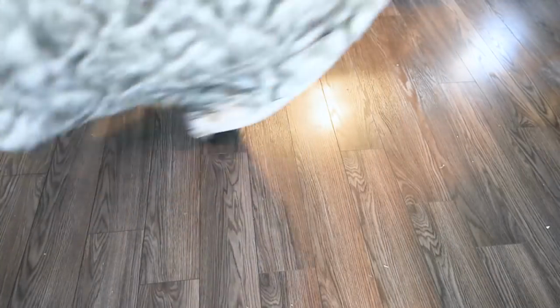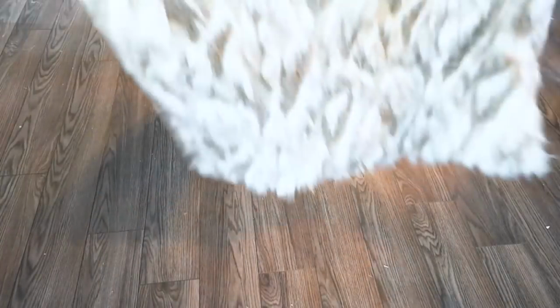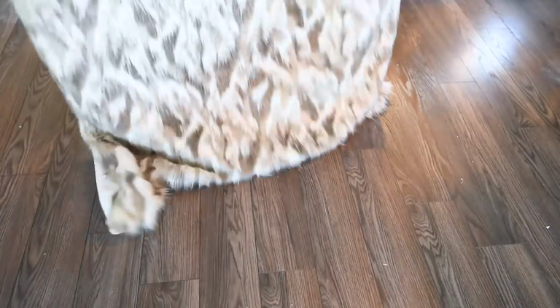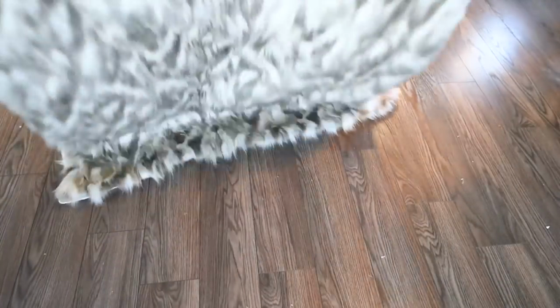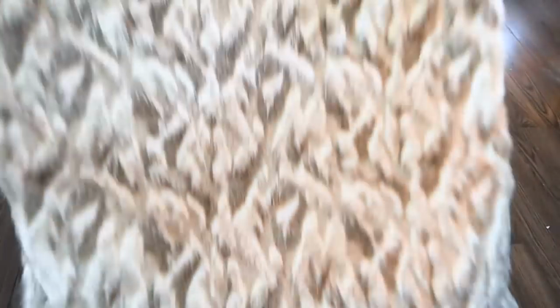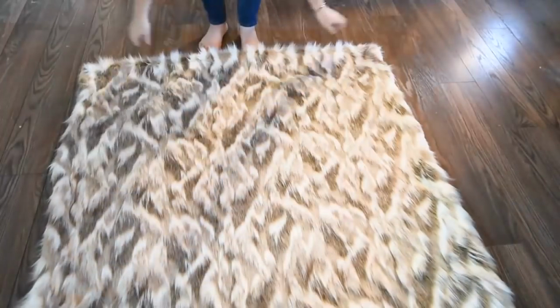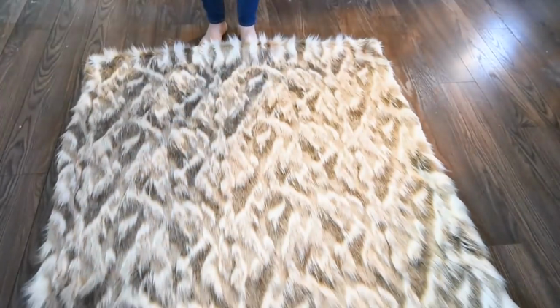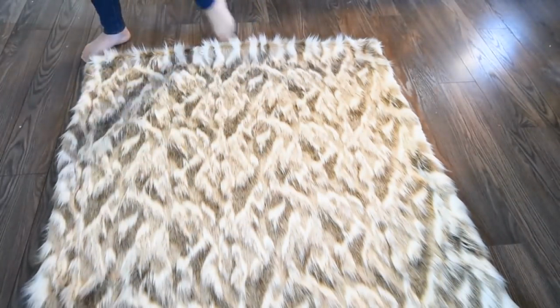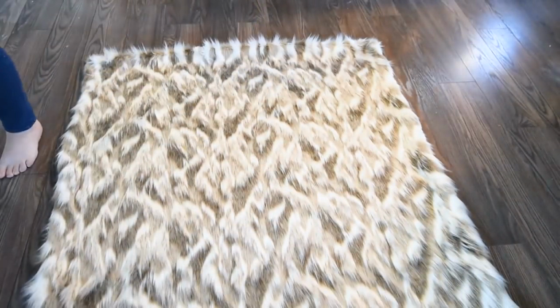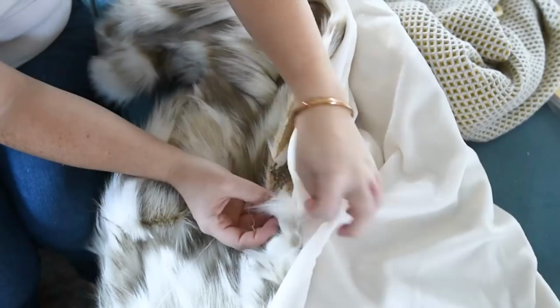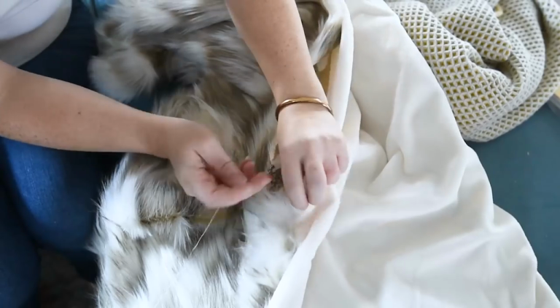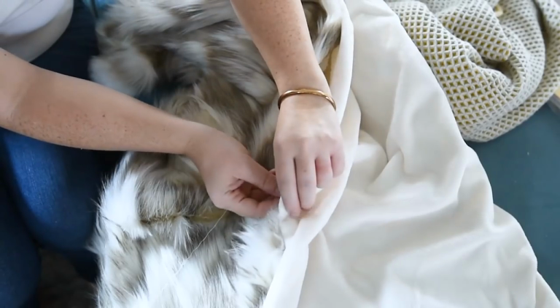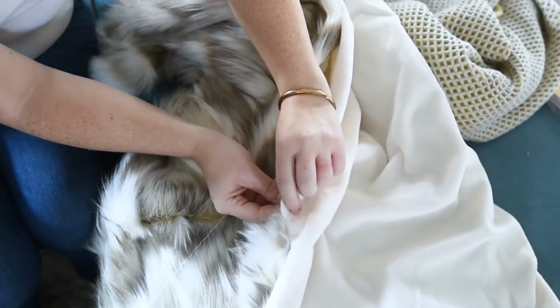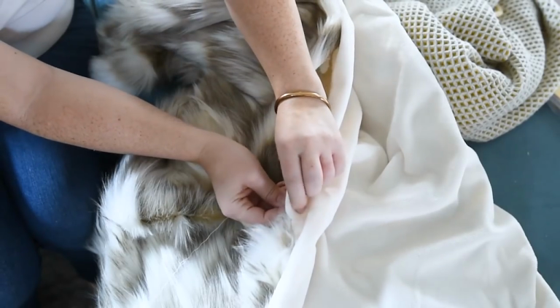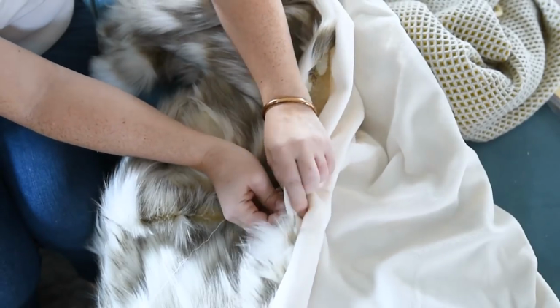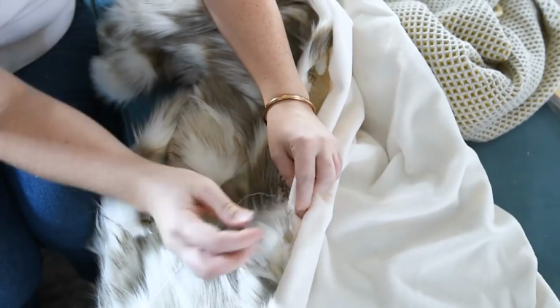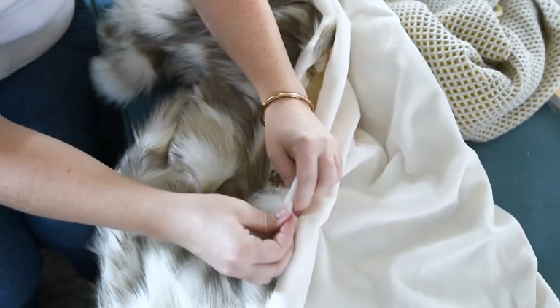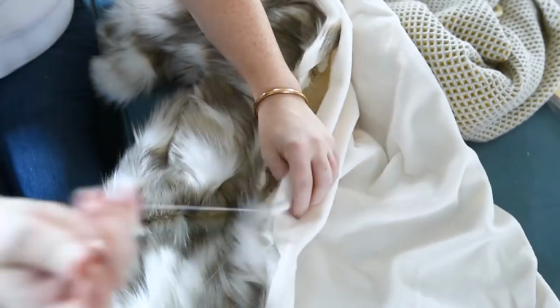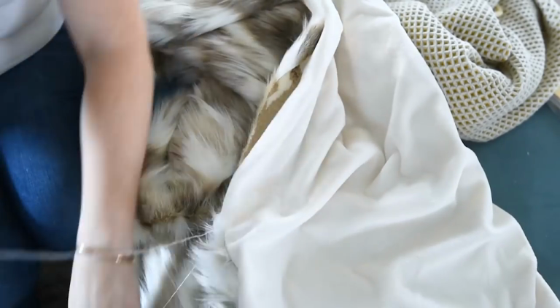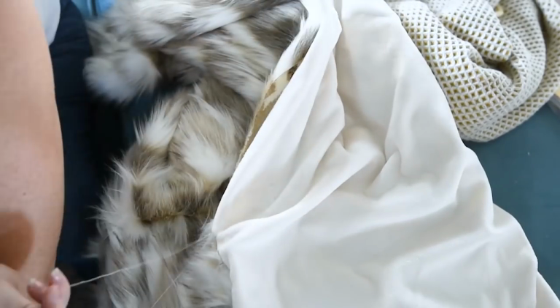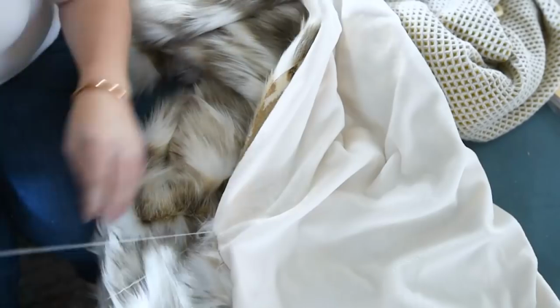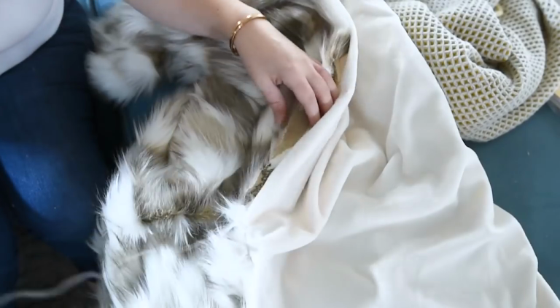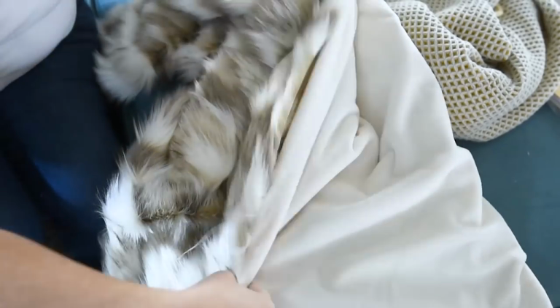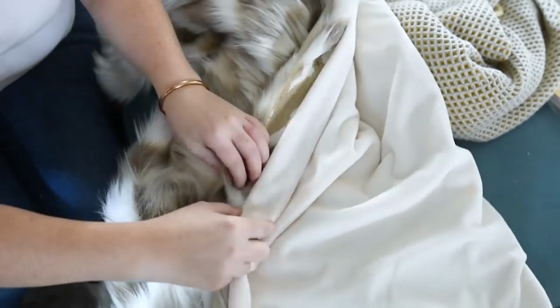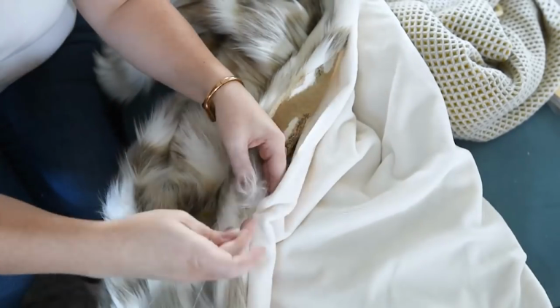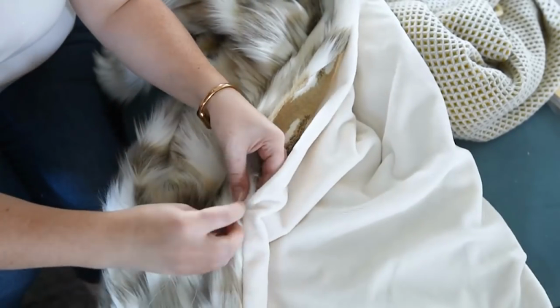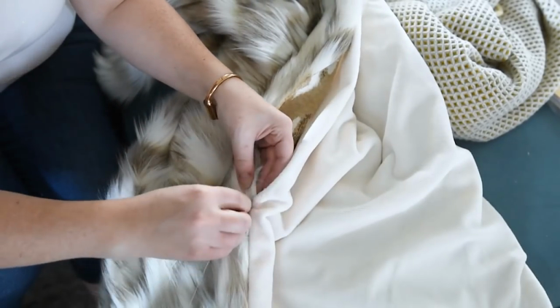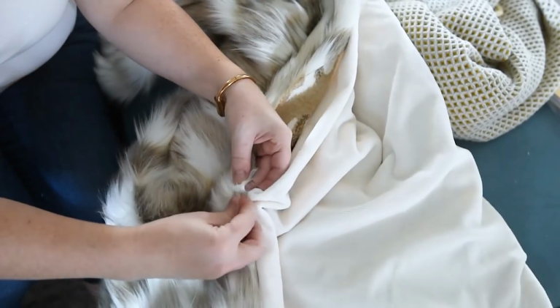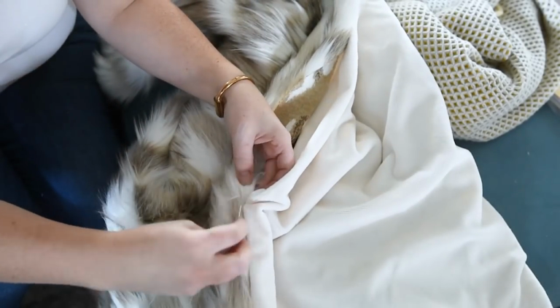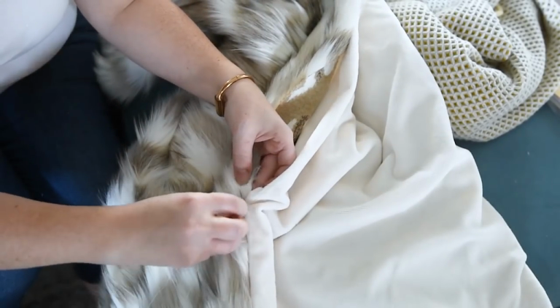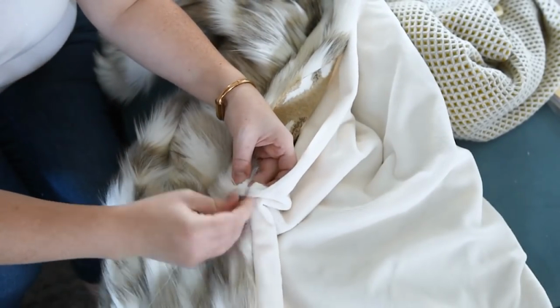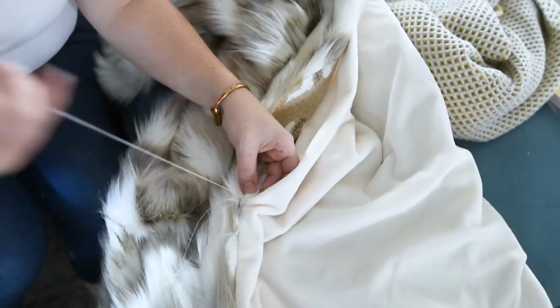I'm loving how this blanket looks — it's so lush and full. I love the color, that really warm gray of this faux fur. The final step is to take a needle and thread and hand stitch that hole shut.